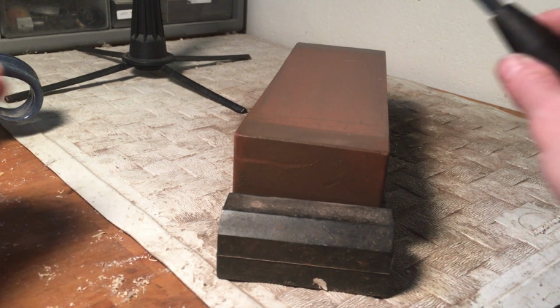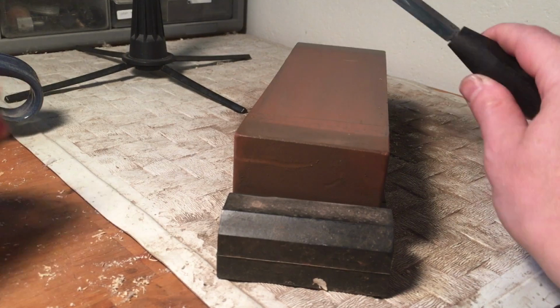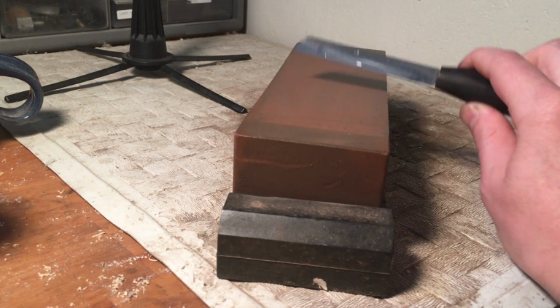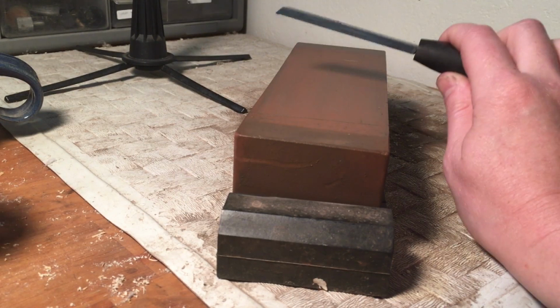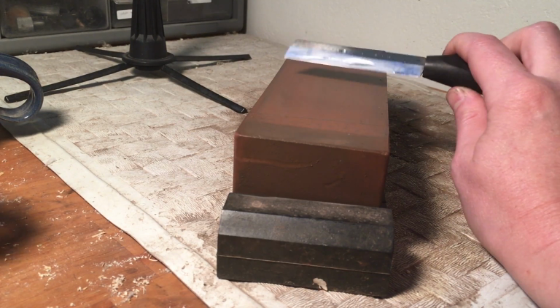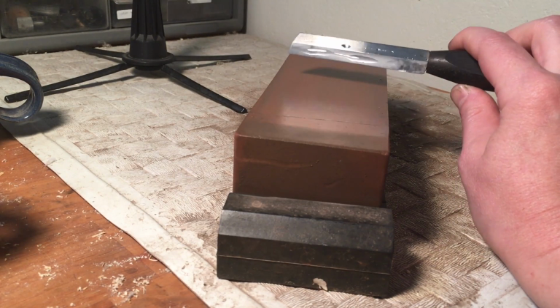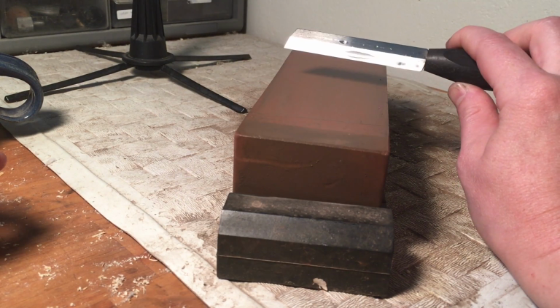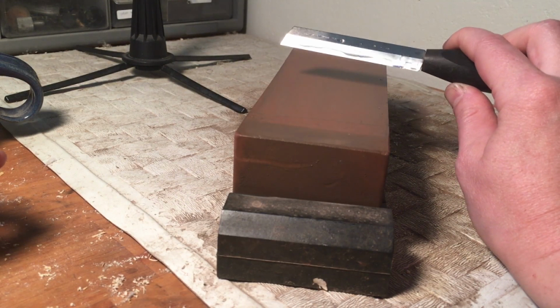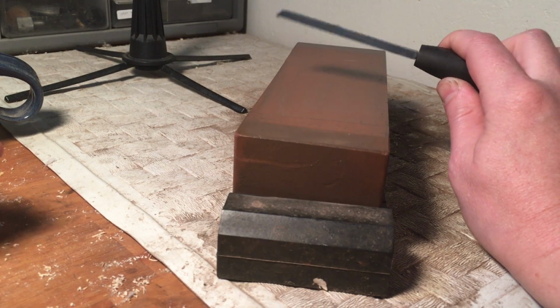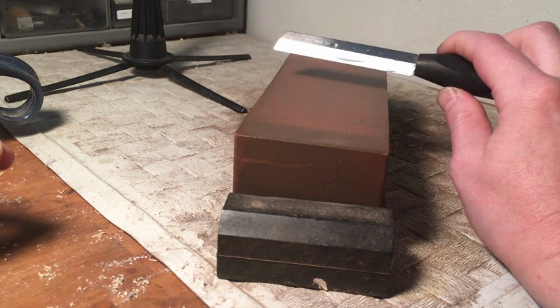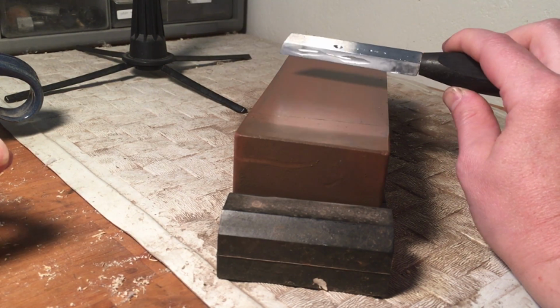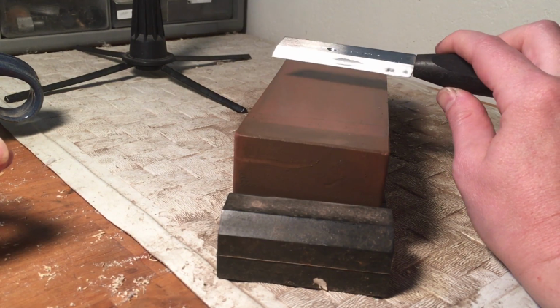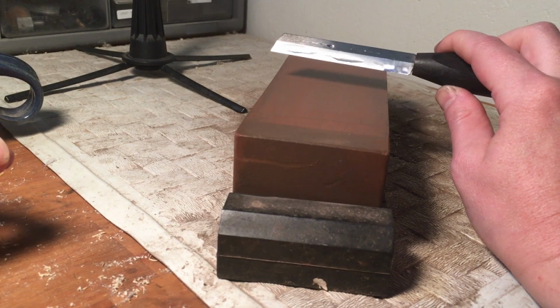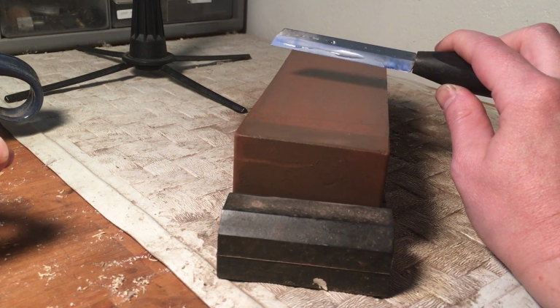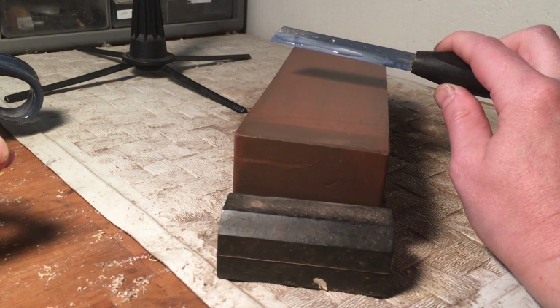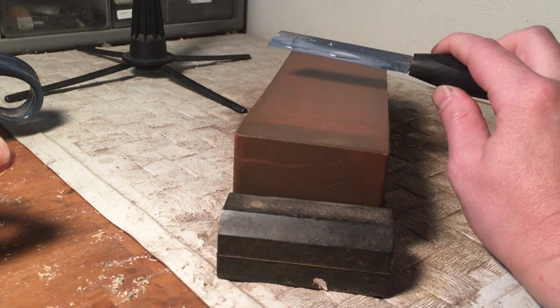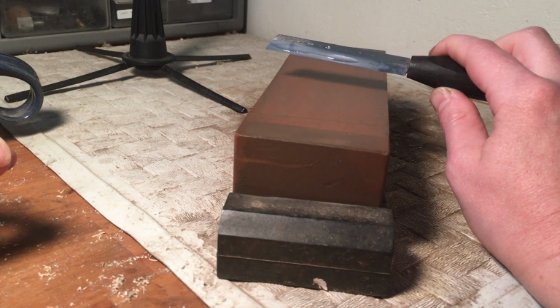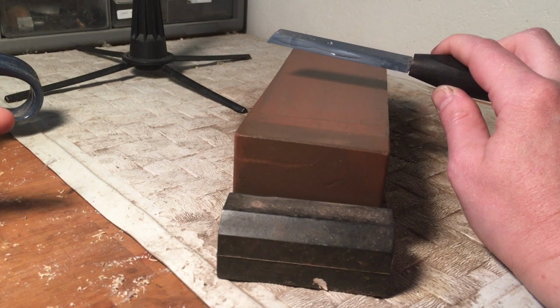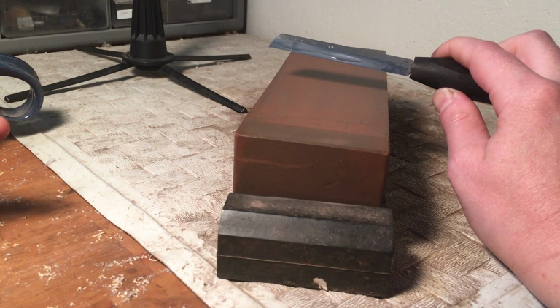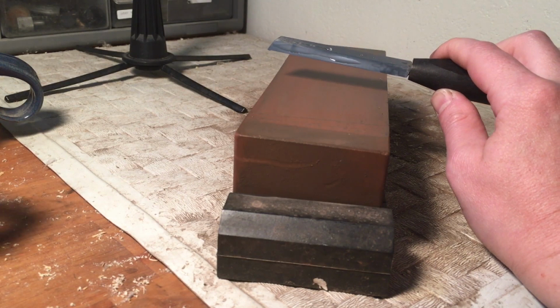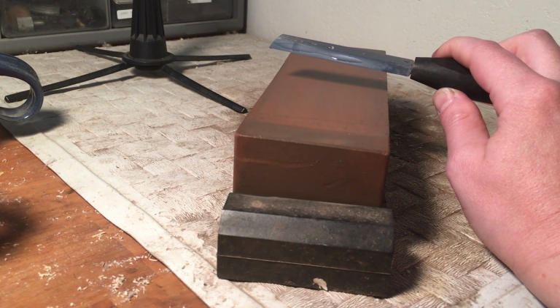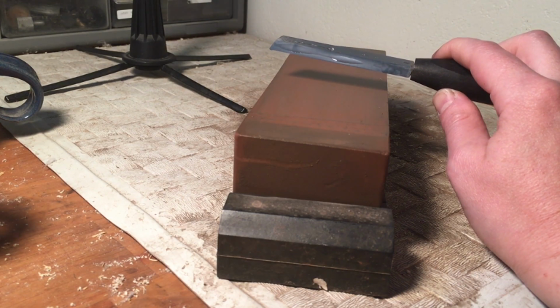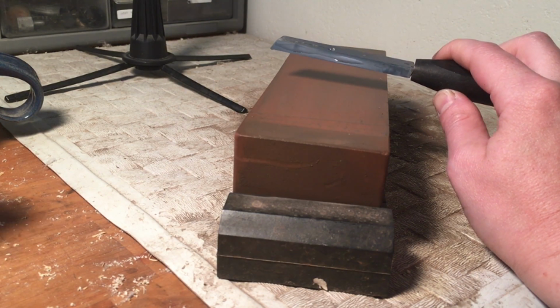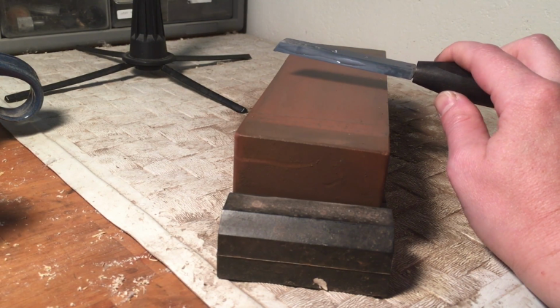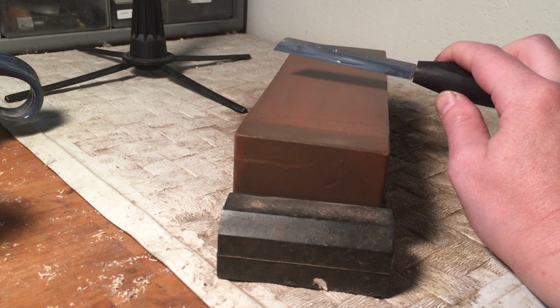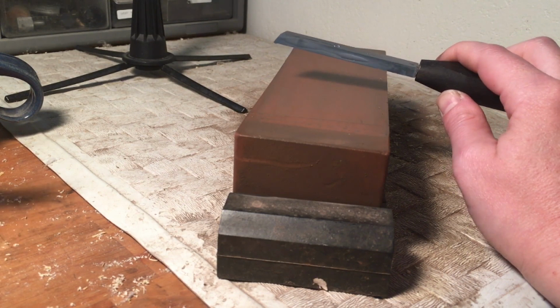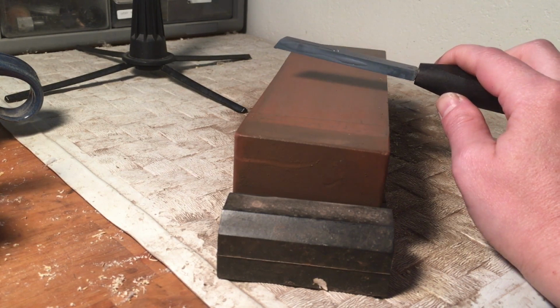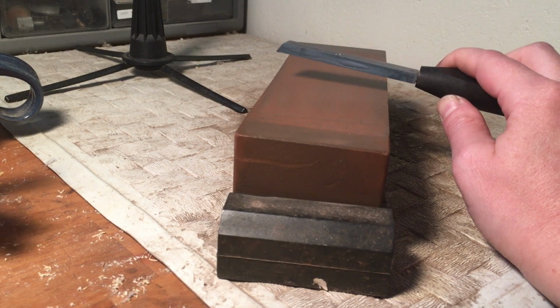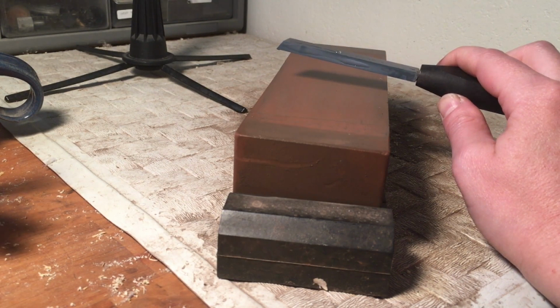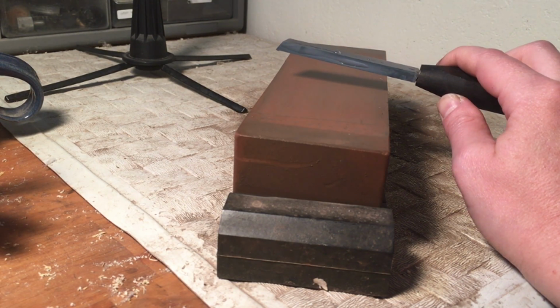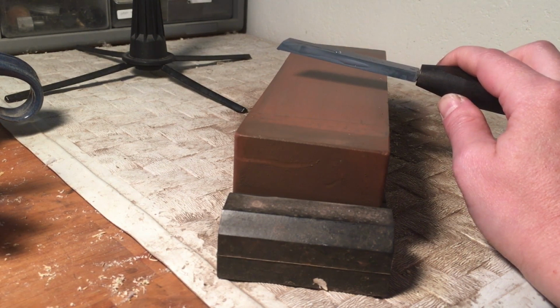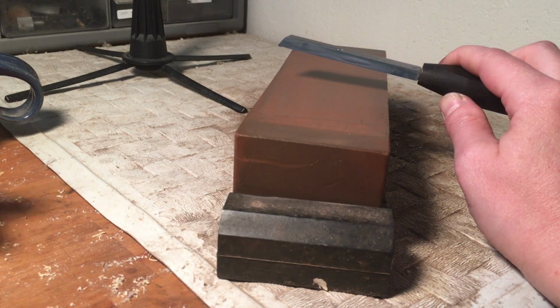Today I'm going to show you how to sharpen a beveled knife. This is a right-handed bevel knife. You can also buy a left-handed bevel knife if you're left-handed, and you would just reverse what we're doing here today.